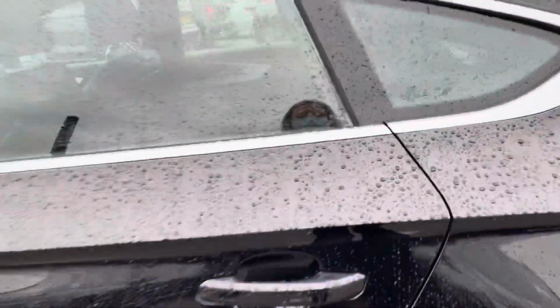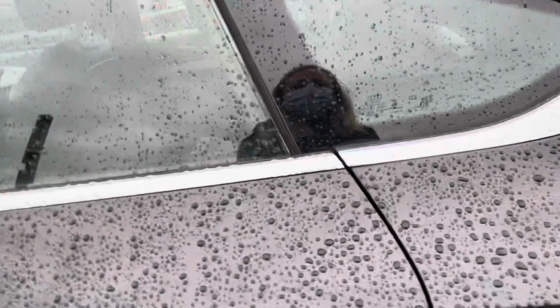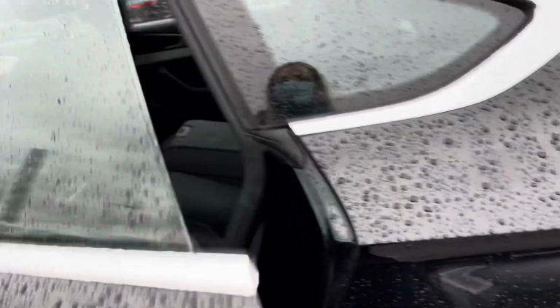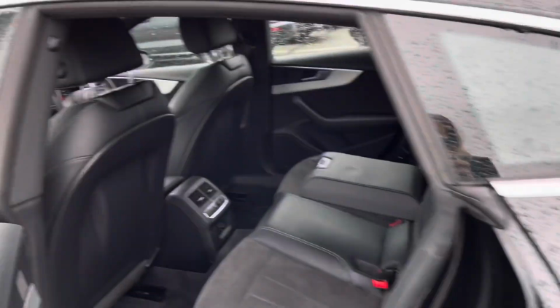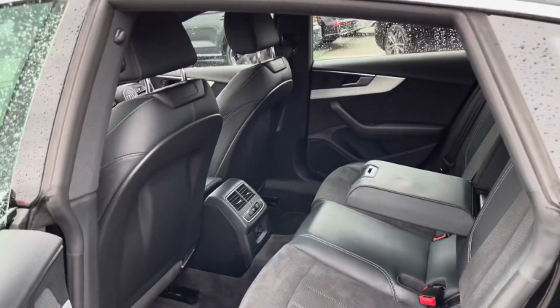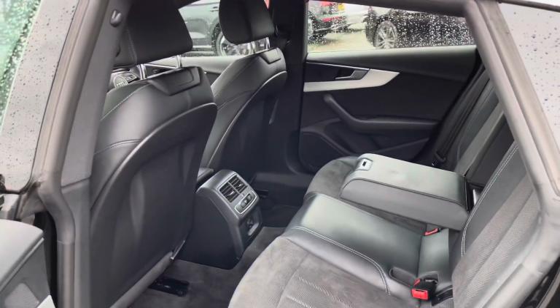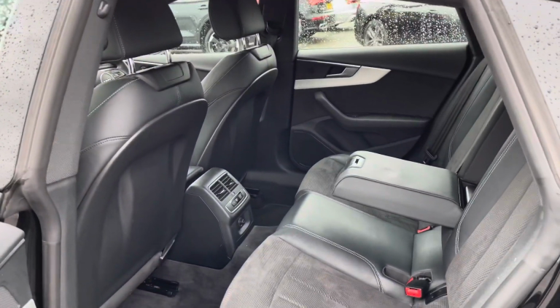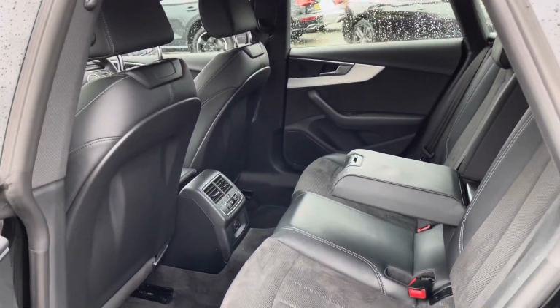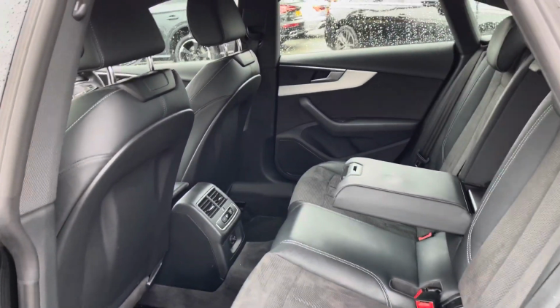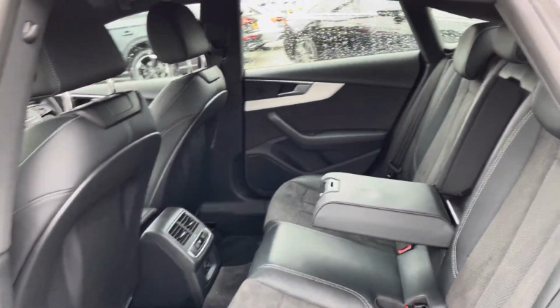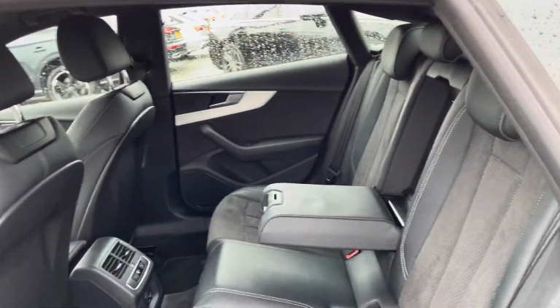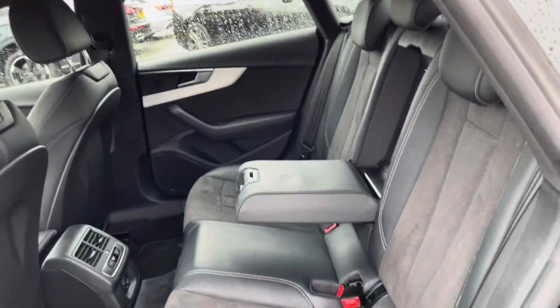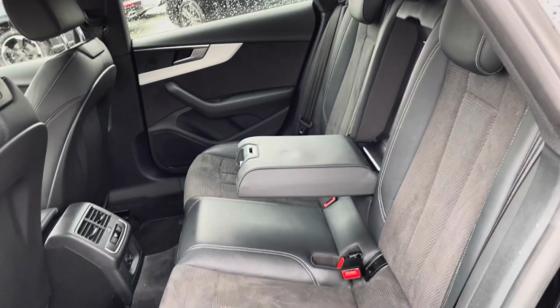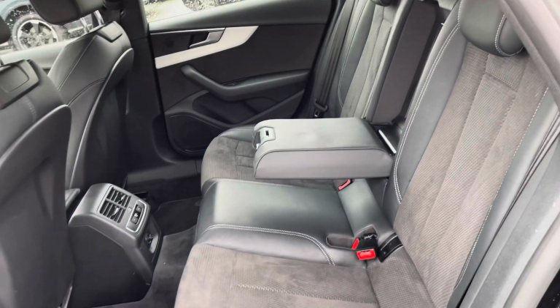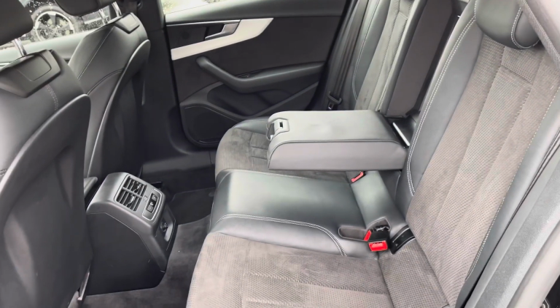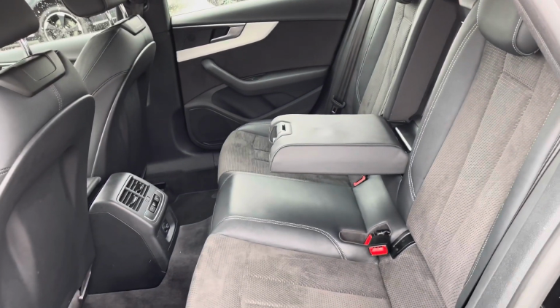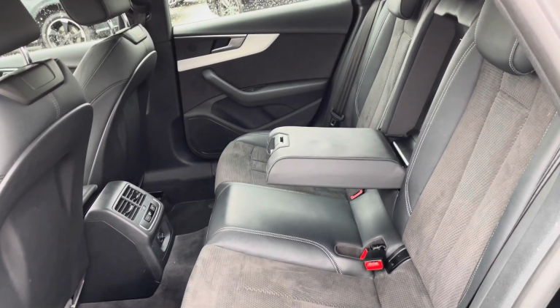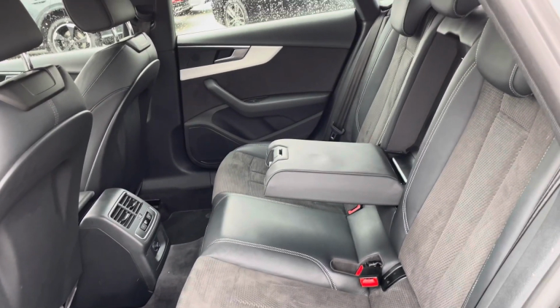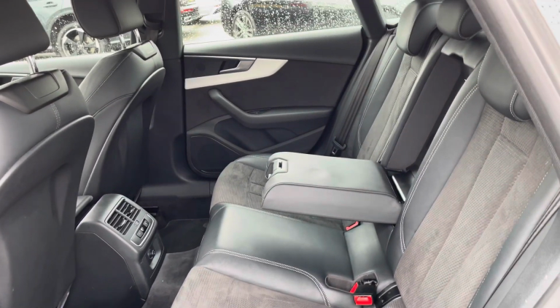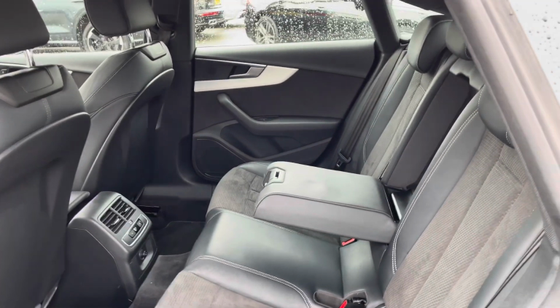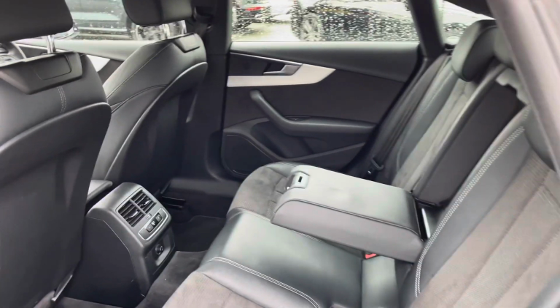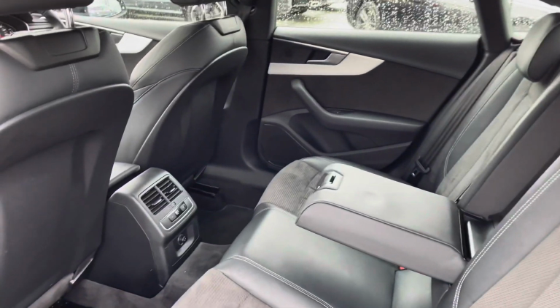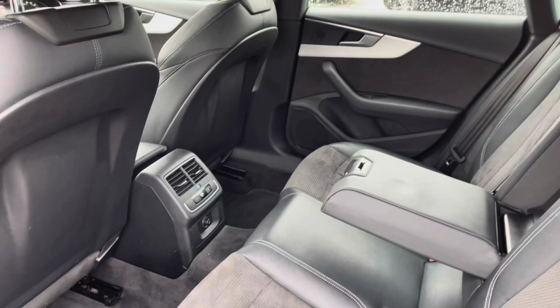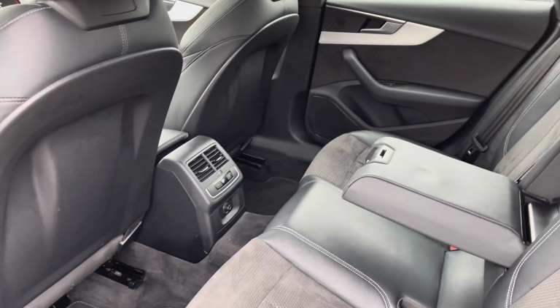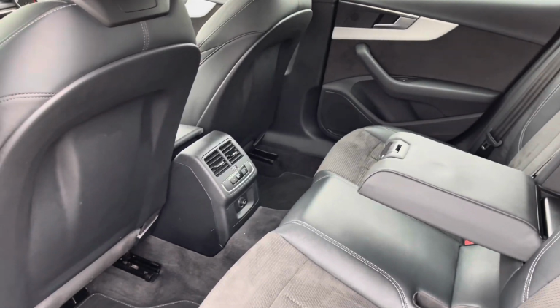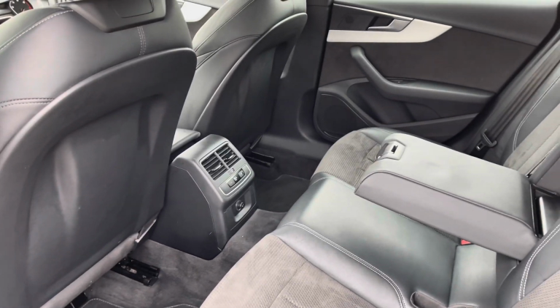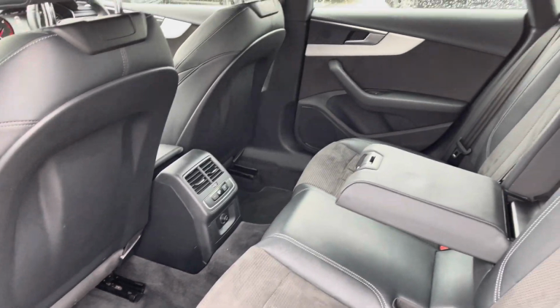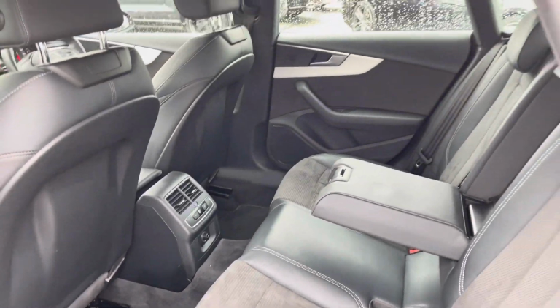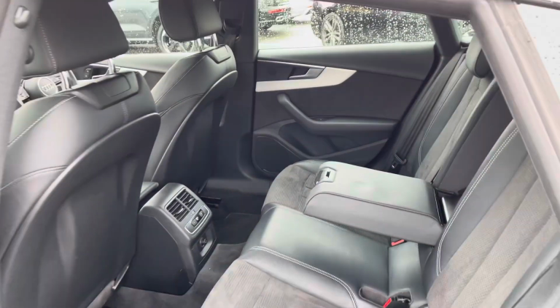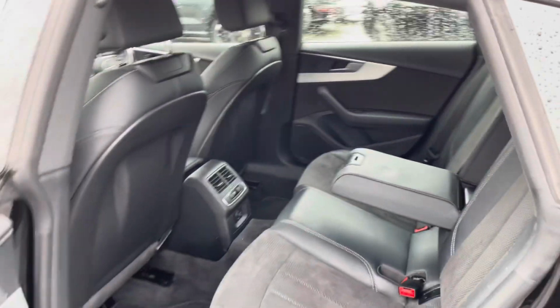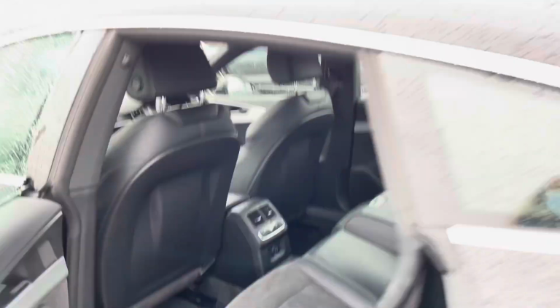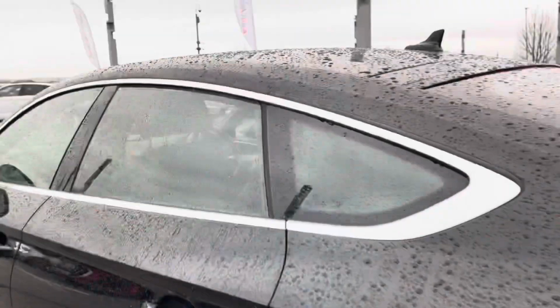Taking a look in the back of the car for passengers, you can see it's extremely spacious. Passengers have a really nice armrest for added comfort and they also have their own zone of climate control in the back which they can control on the electric screen there.